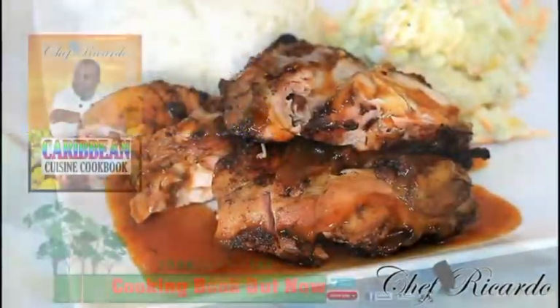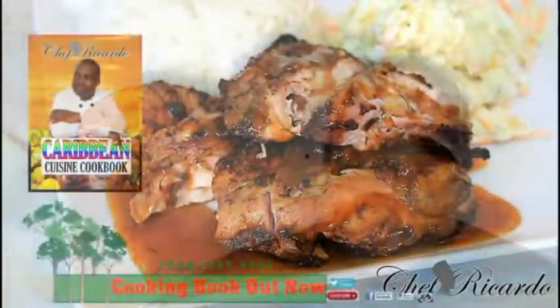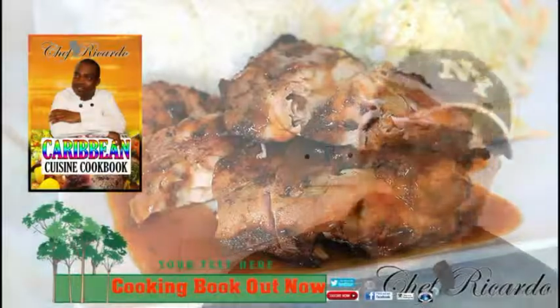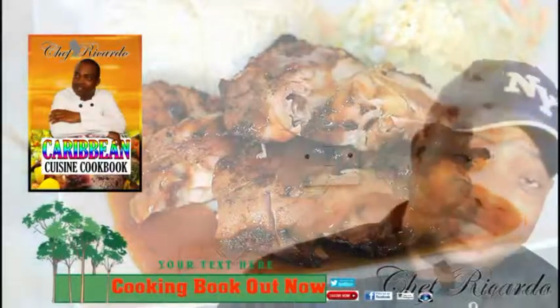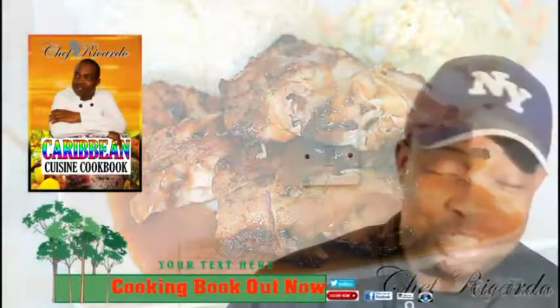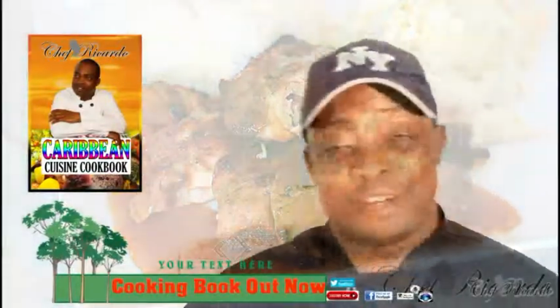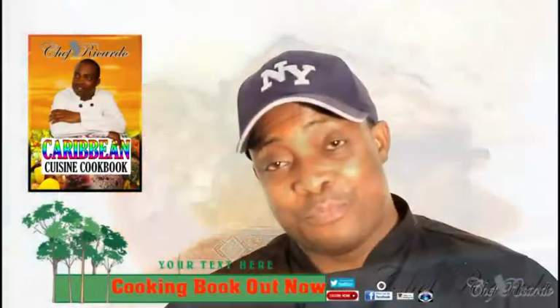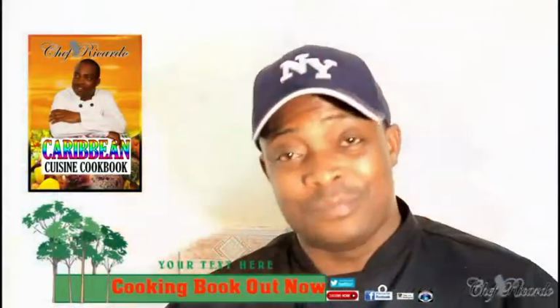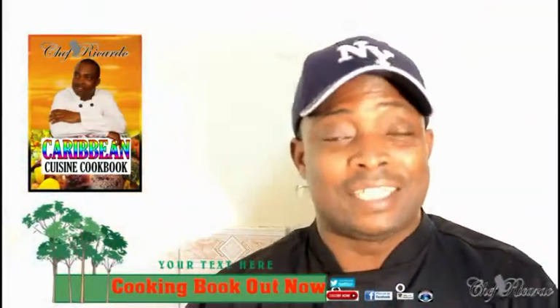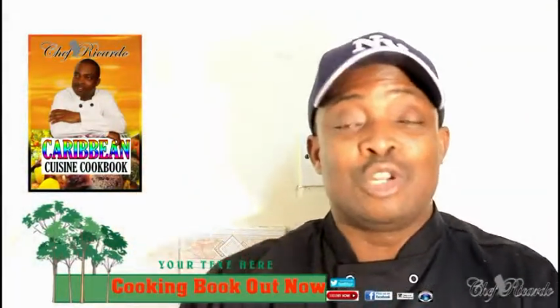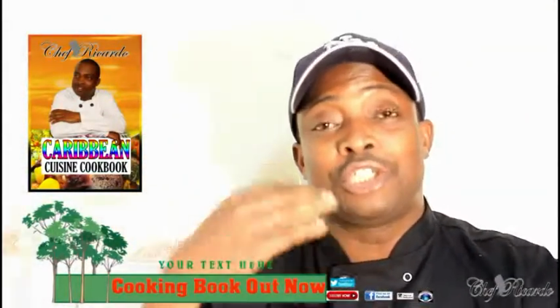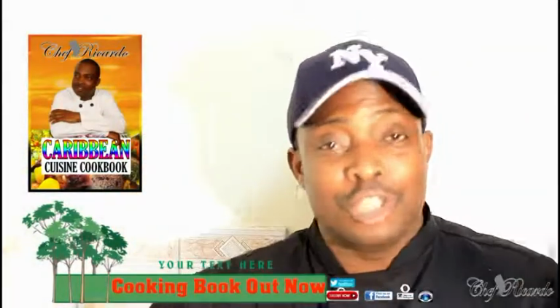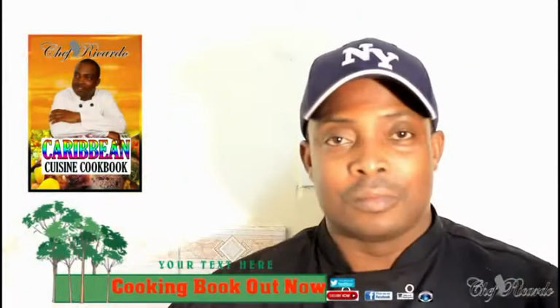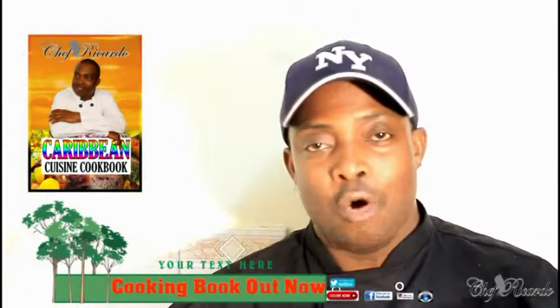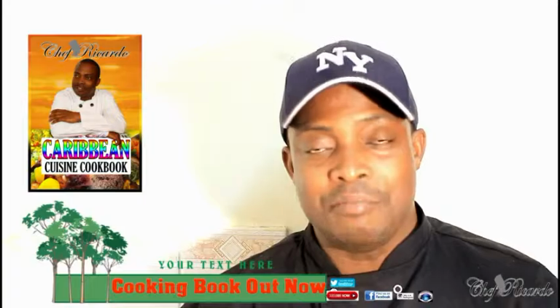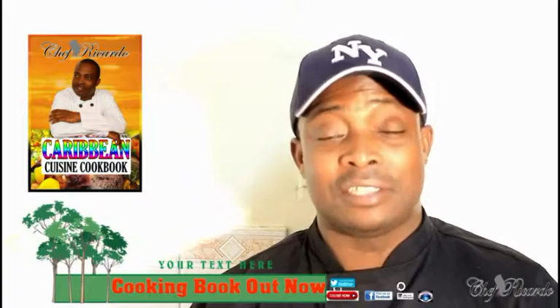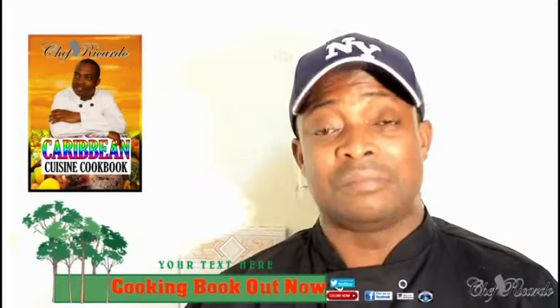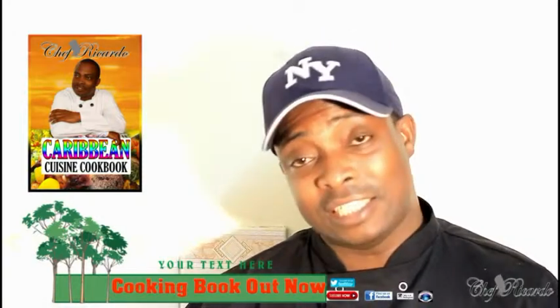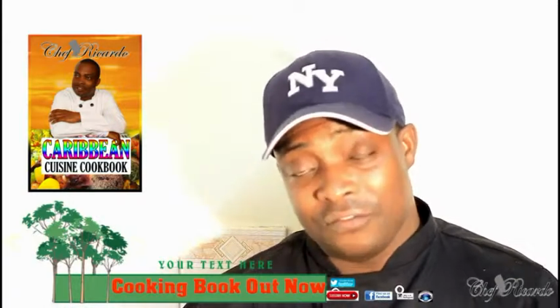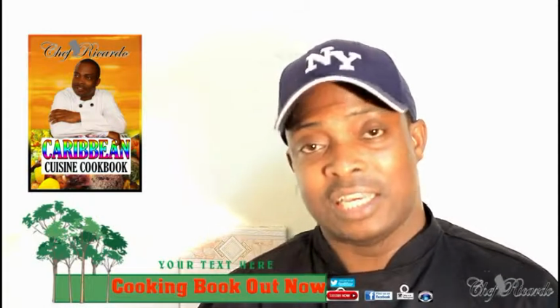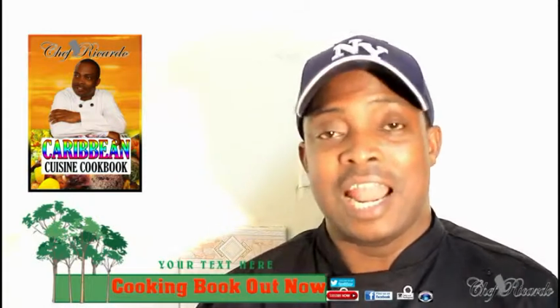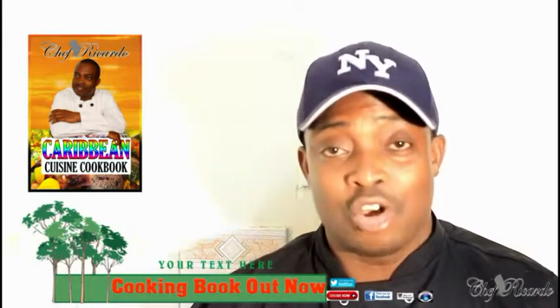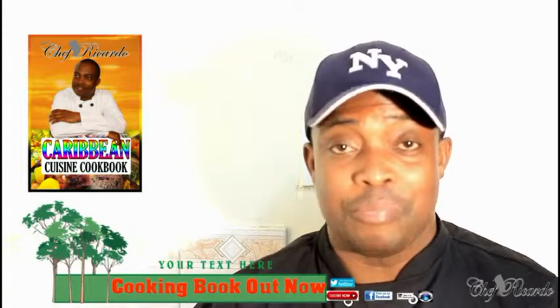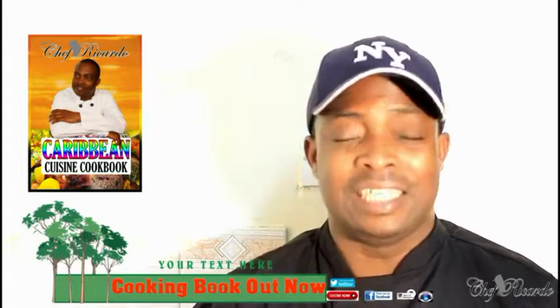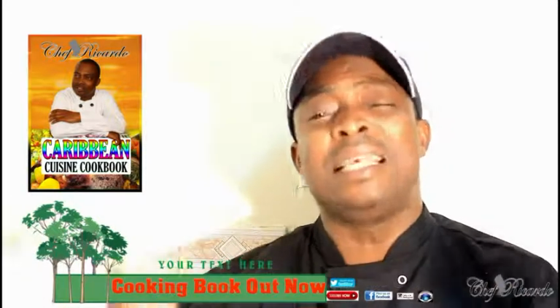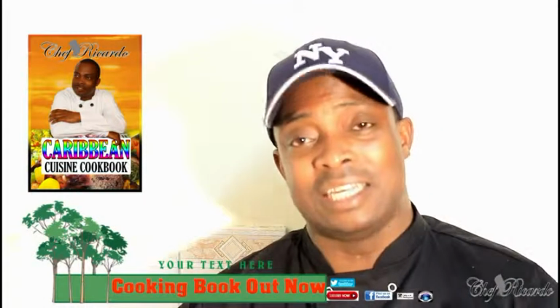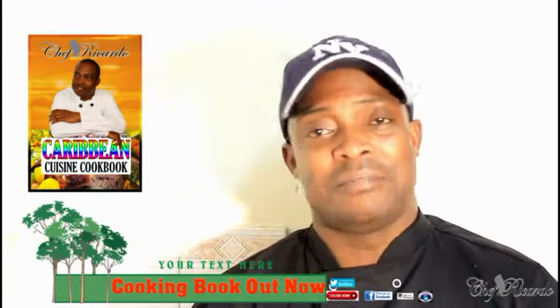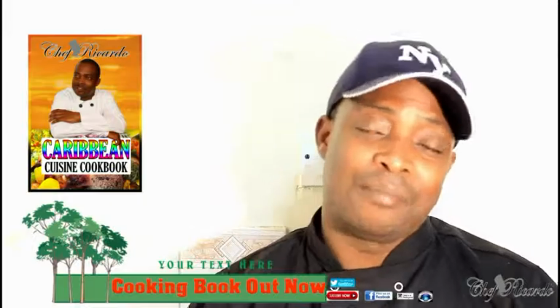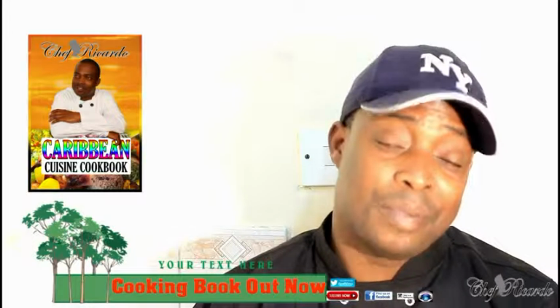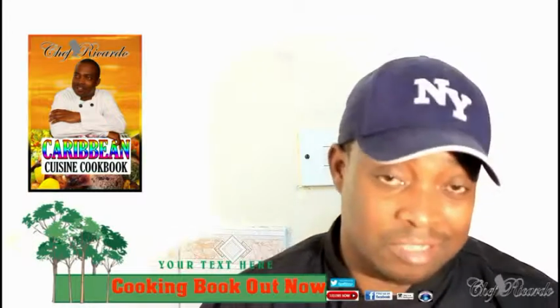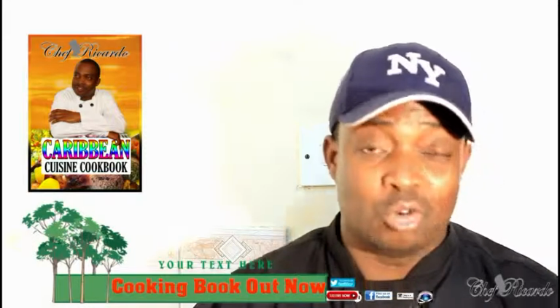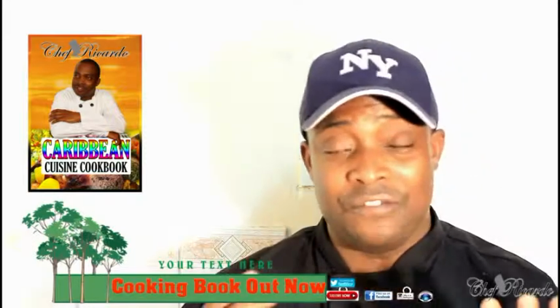Welcome back in the kitchen. I'm Terry, chef for the cooking program guys. Today we want to show you how you can make yourself some nice lovely lamb curry patty. It's amazing to make lamb curry patty — it's something totally different.